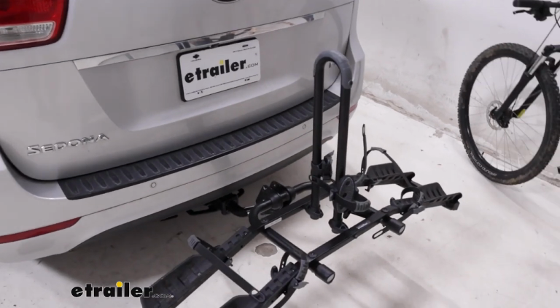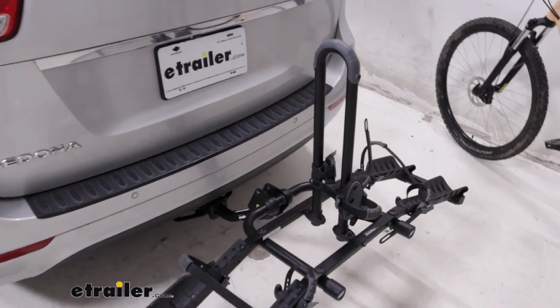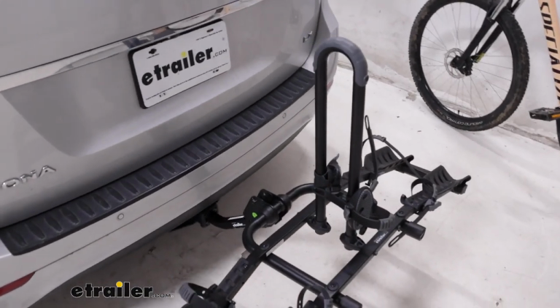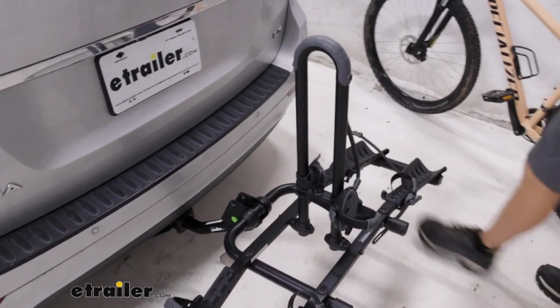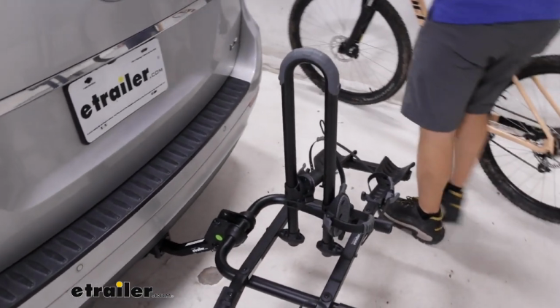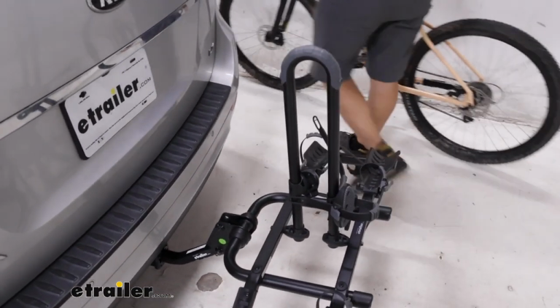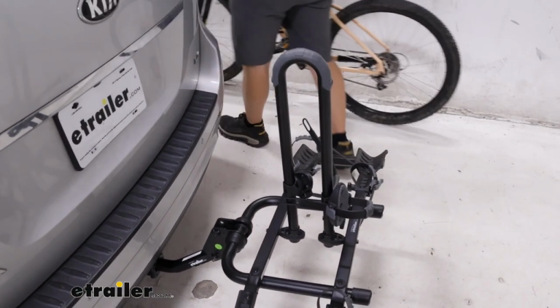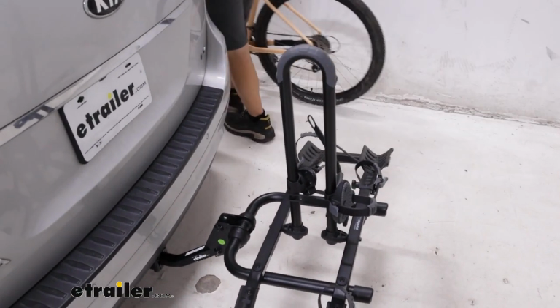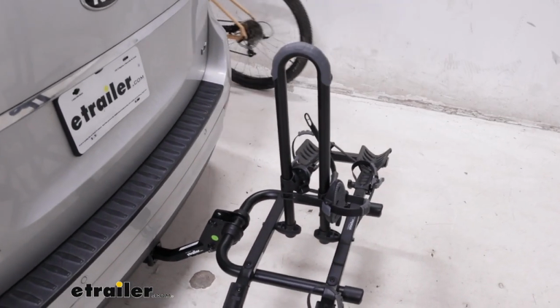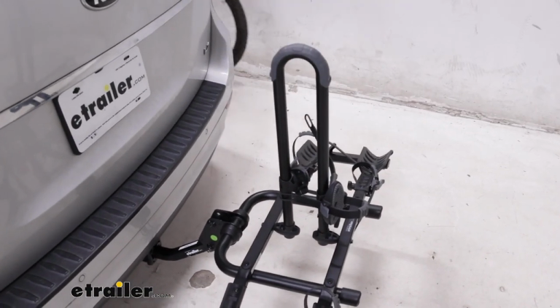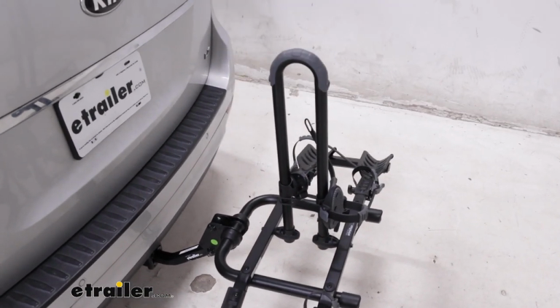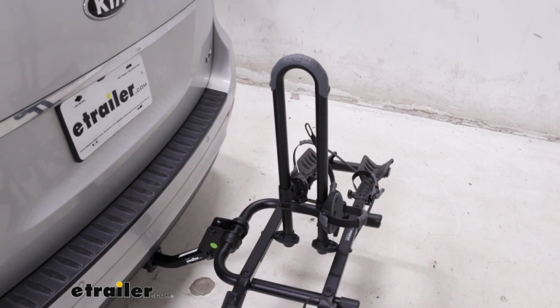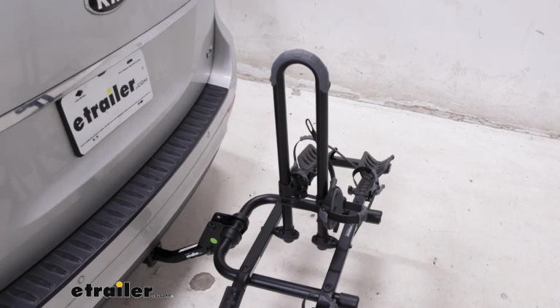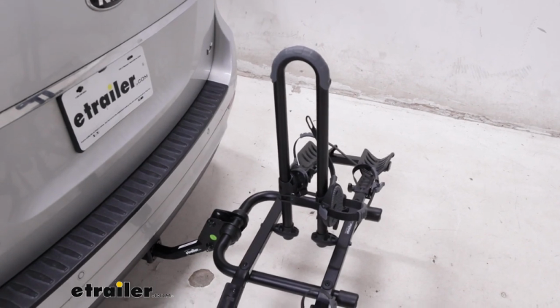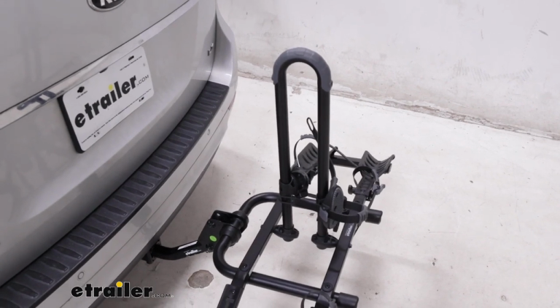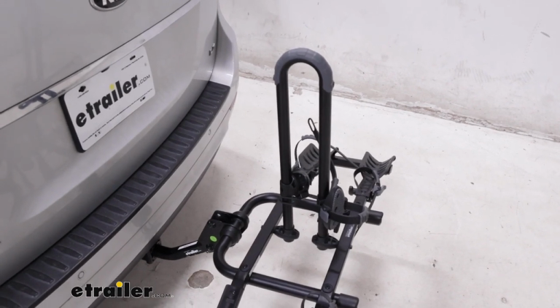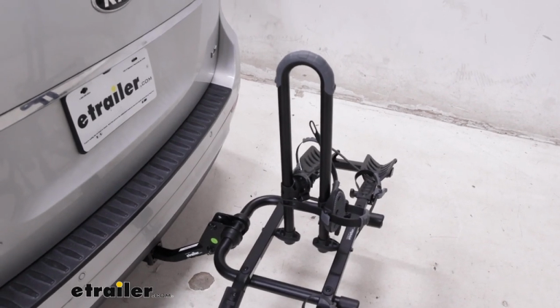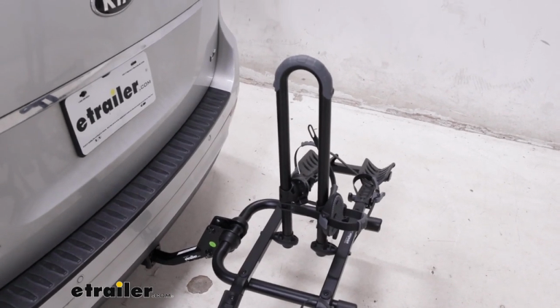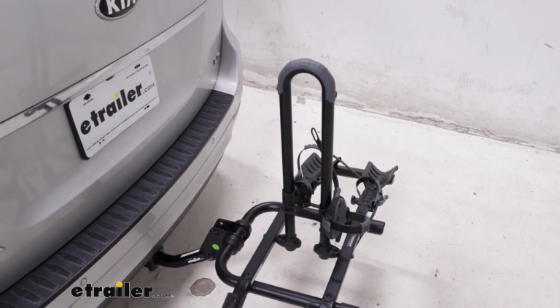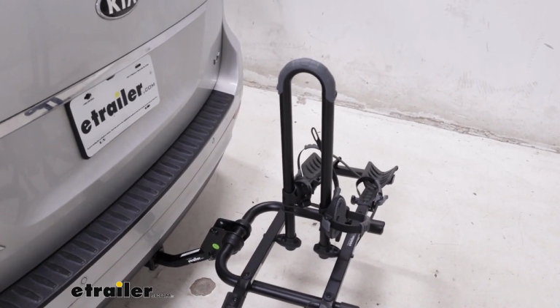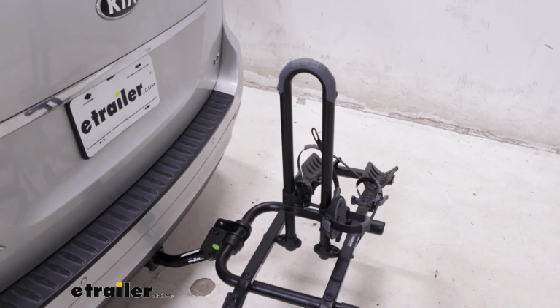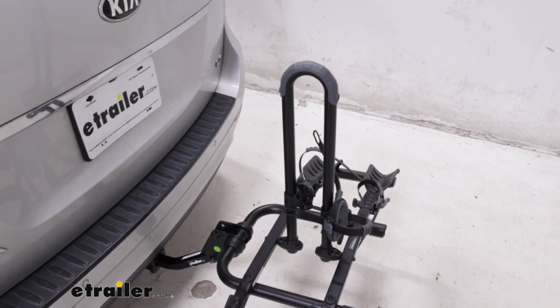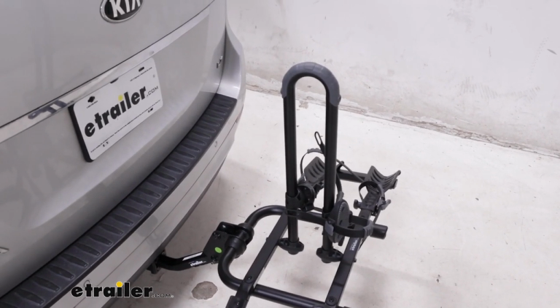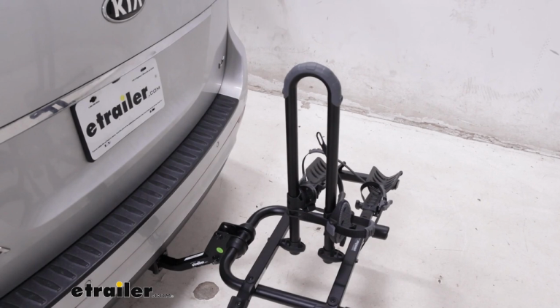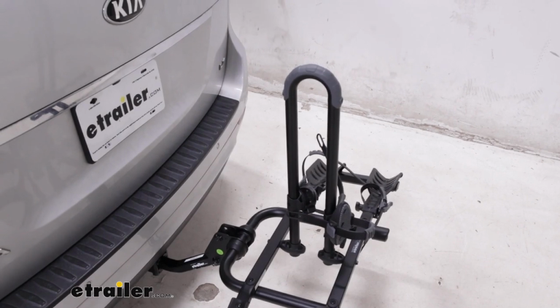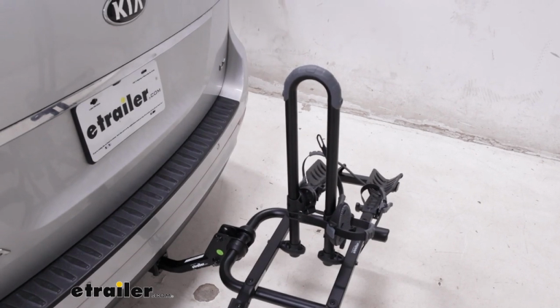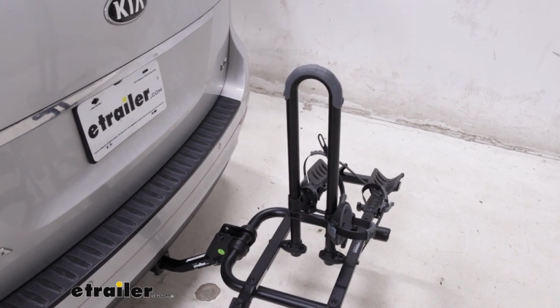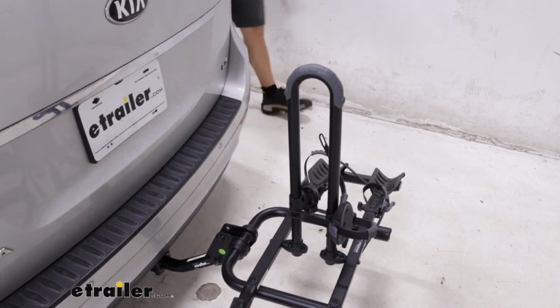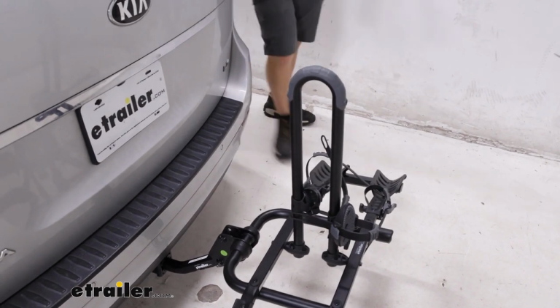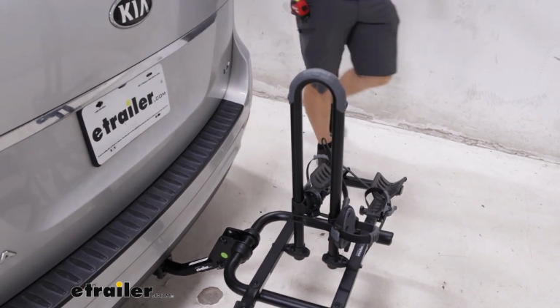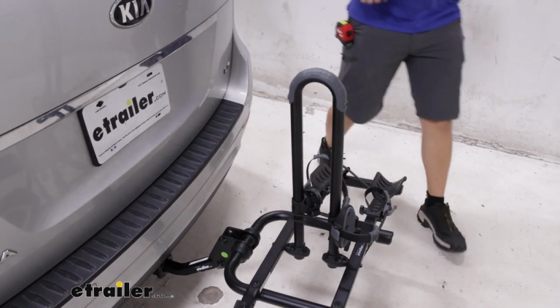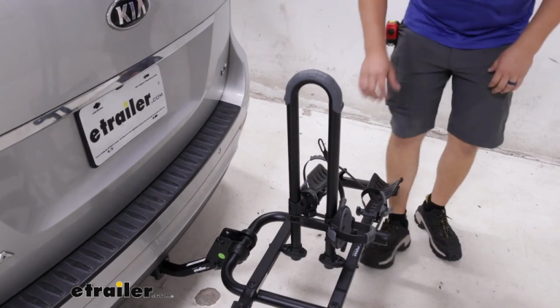Typically, I really don't like having a center mast on a bike rack, because it's just one more thing that I have to fish the bike around when loading and unloading it. But because this one is so low, it's actually pretty easy to lift the bike up and over.